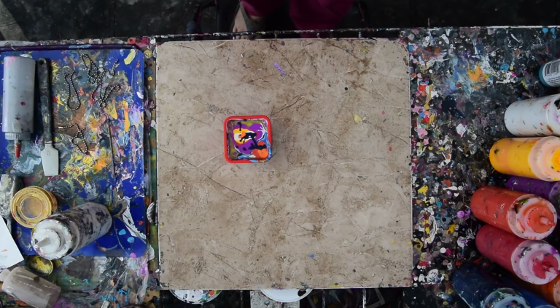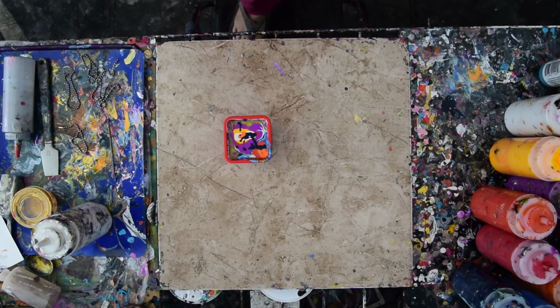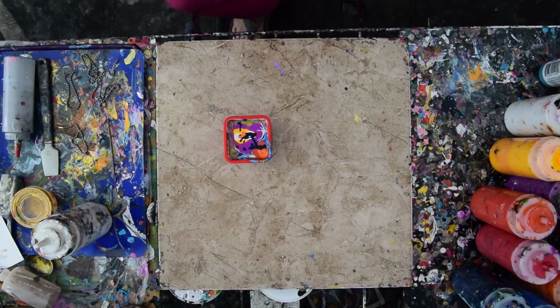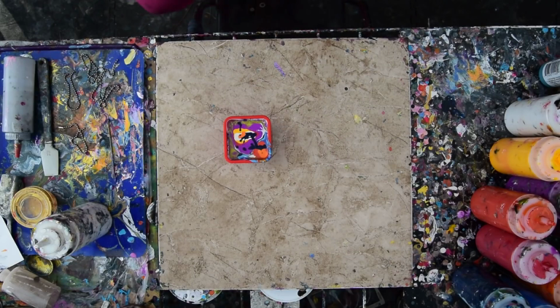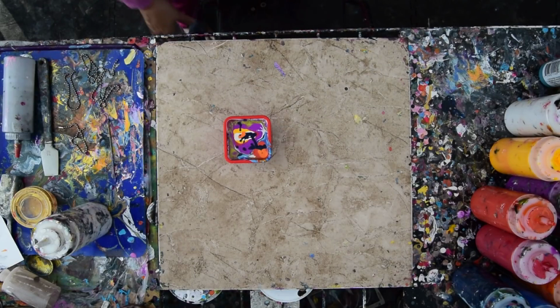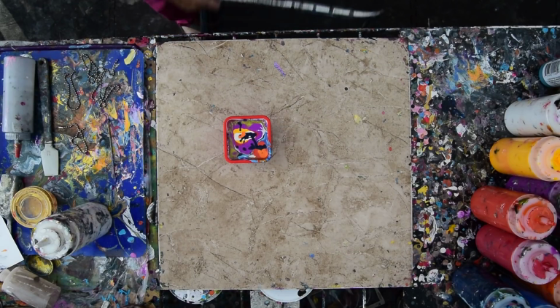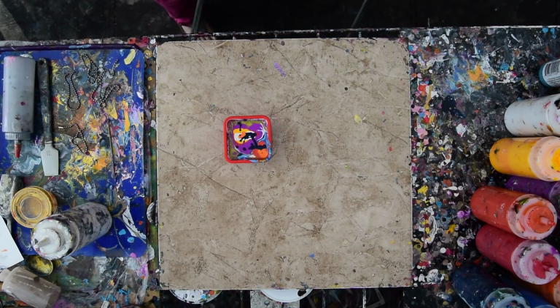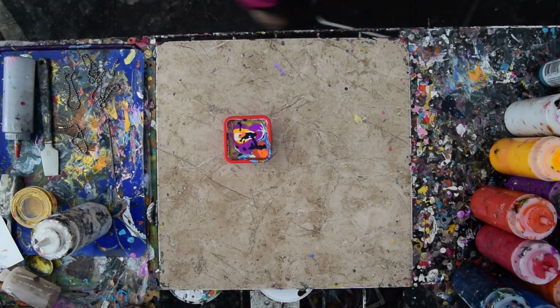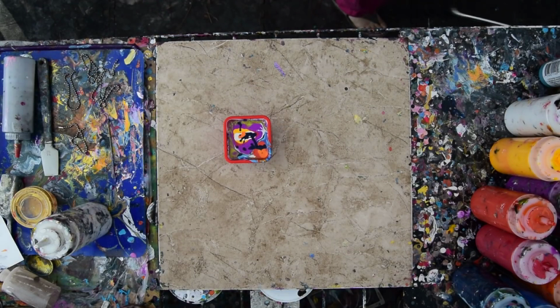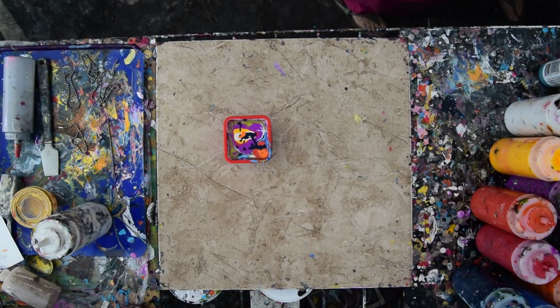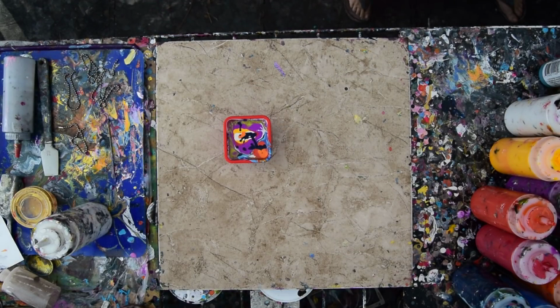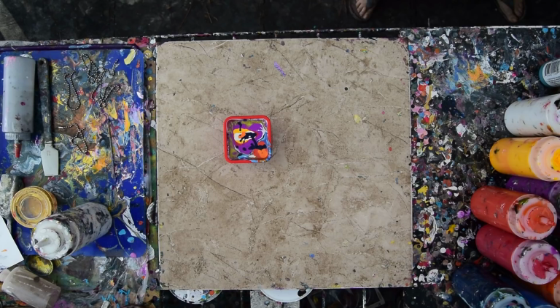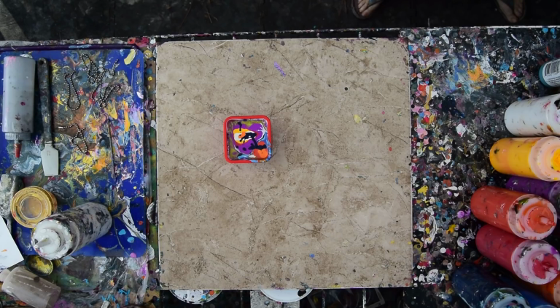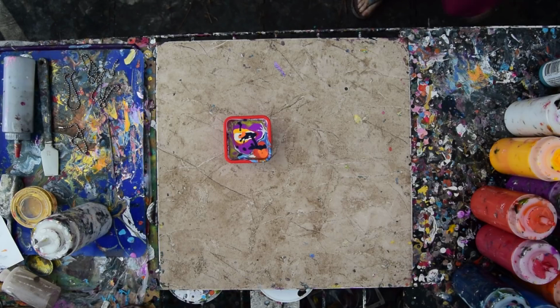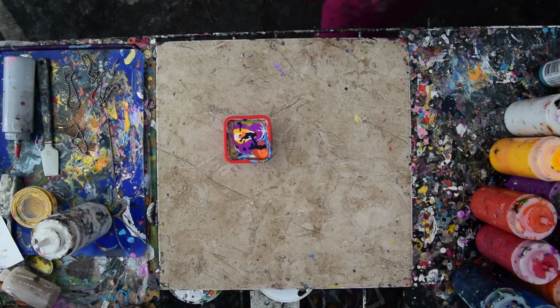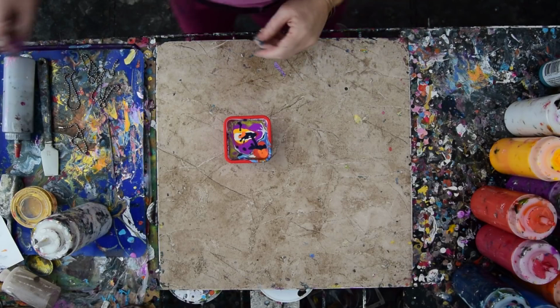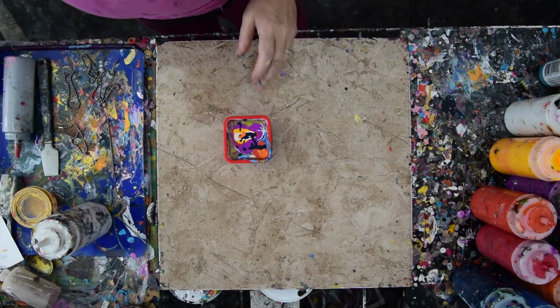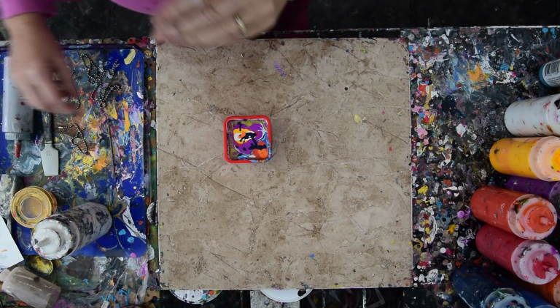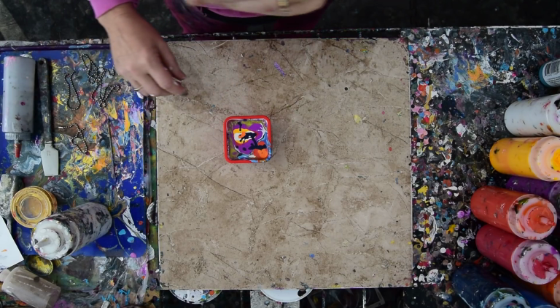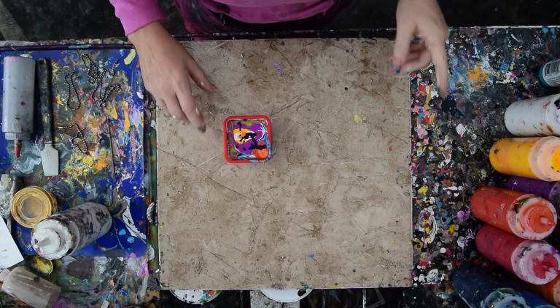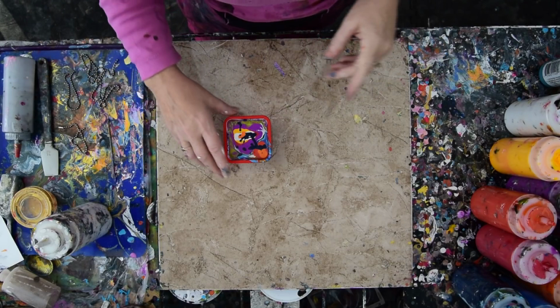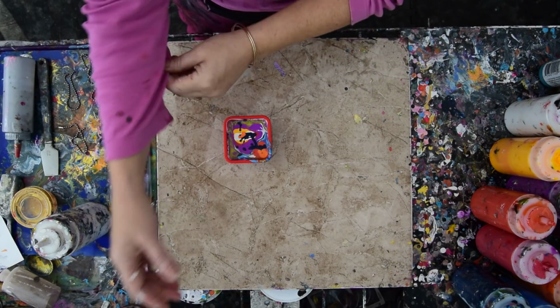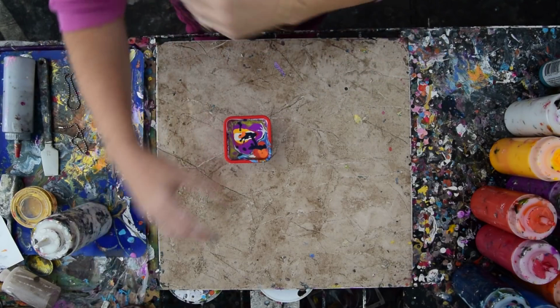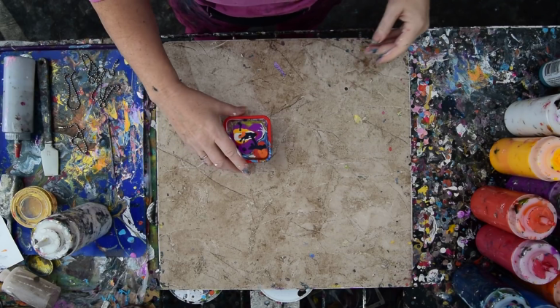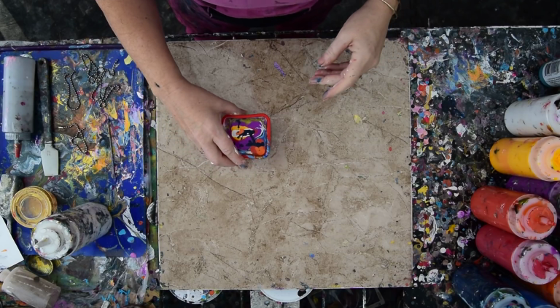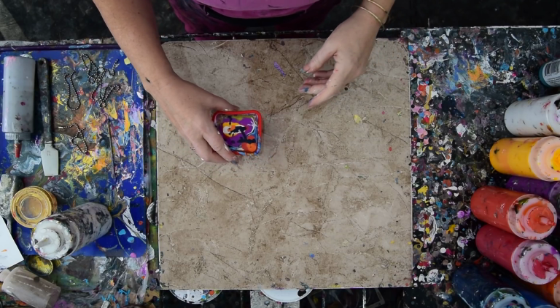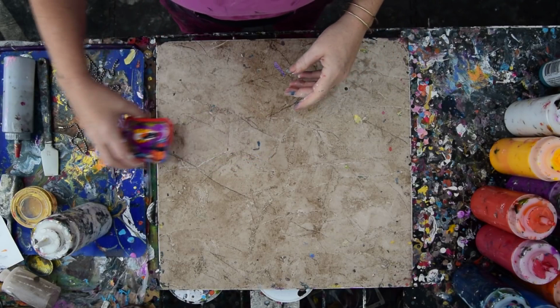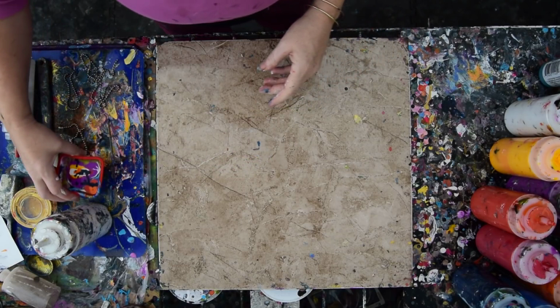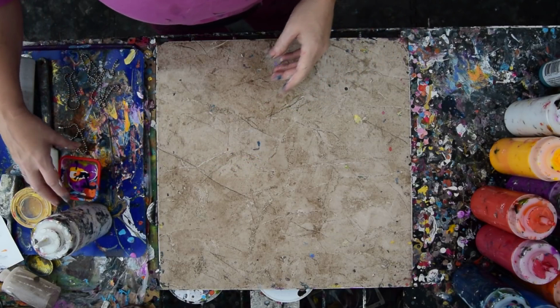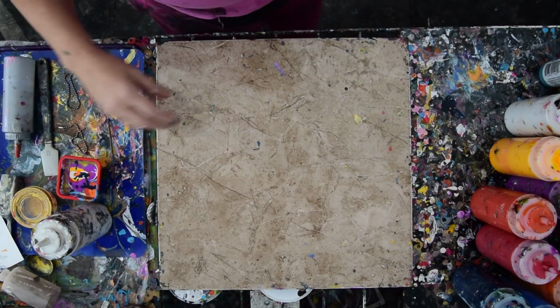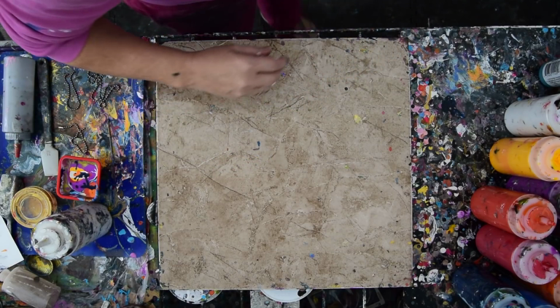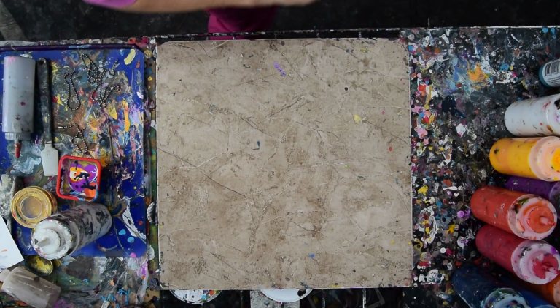This is Priscilla Batzell in Spring Hill, Florida at Expressionist Art Studio Gallery in the backyard. First of all, I just saved my camera from falling into my next painting by figuring out I needed to tighten the screw on the back.